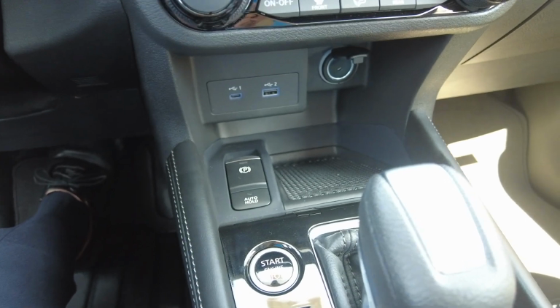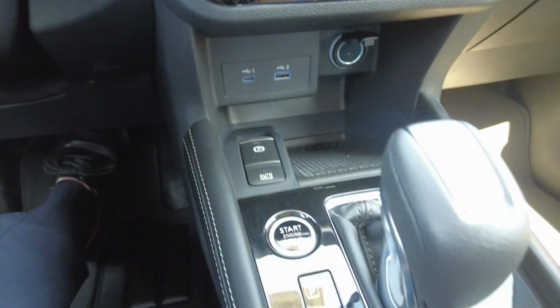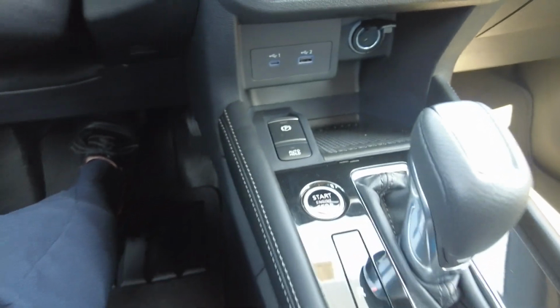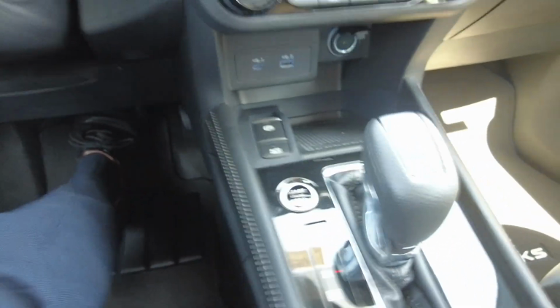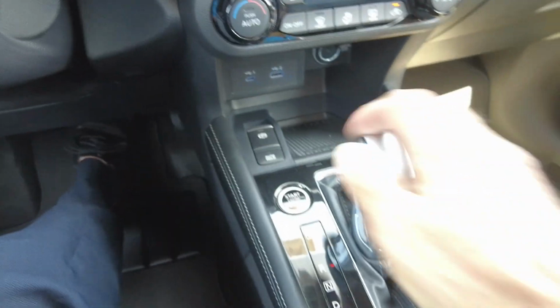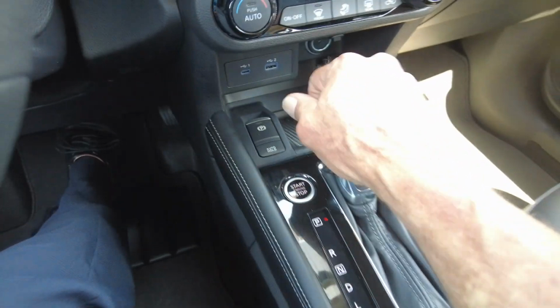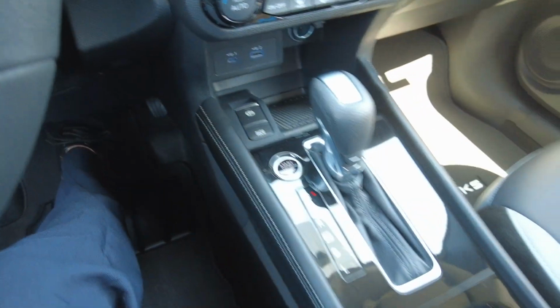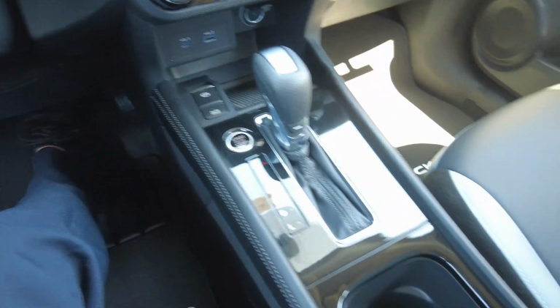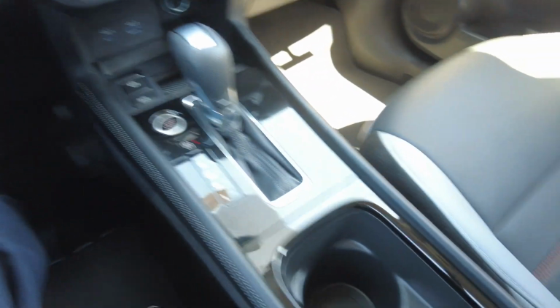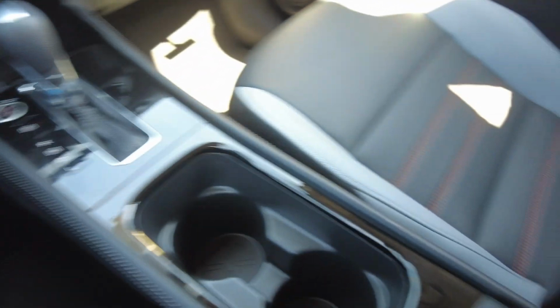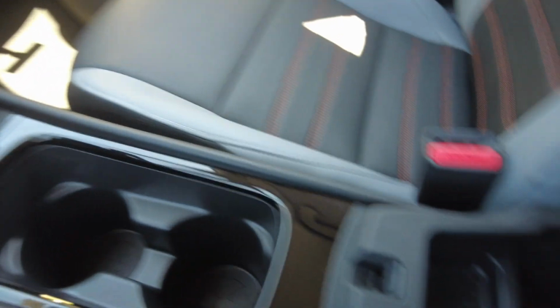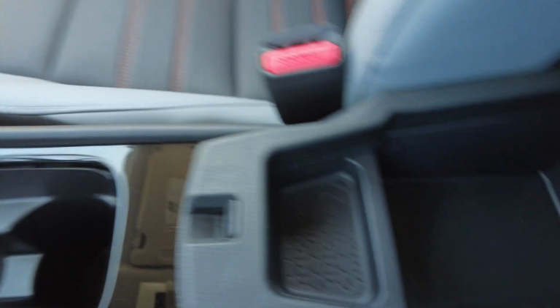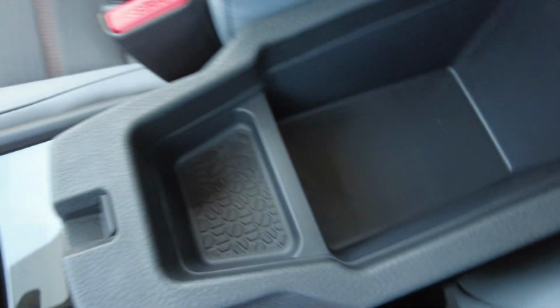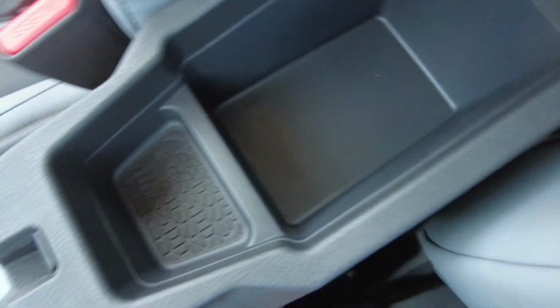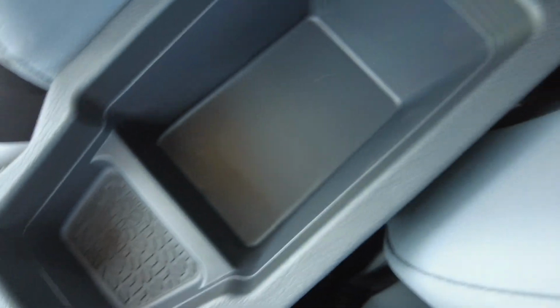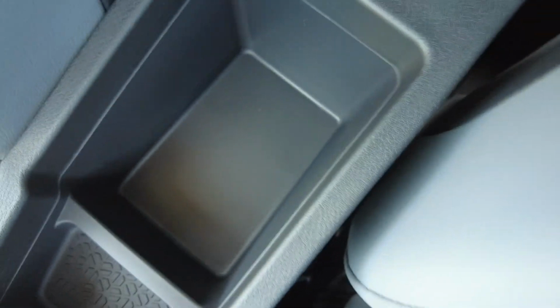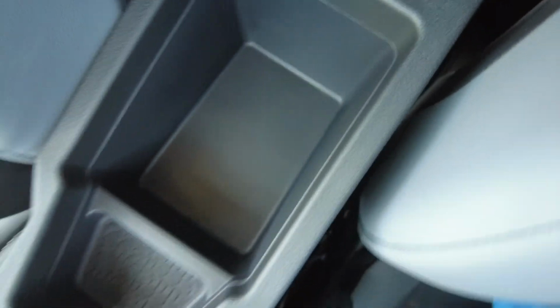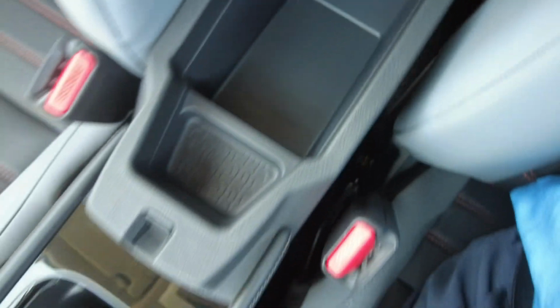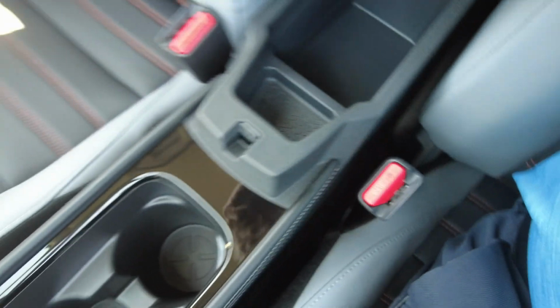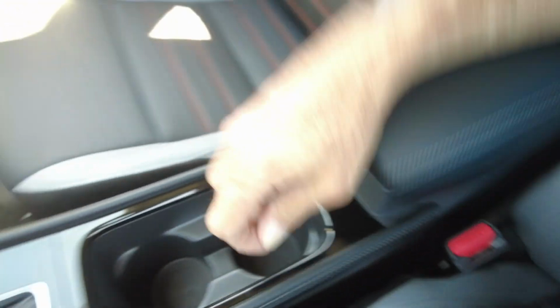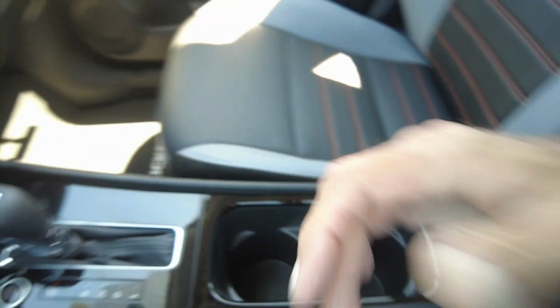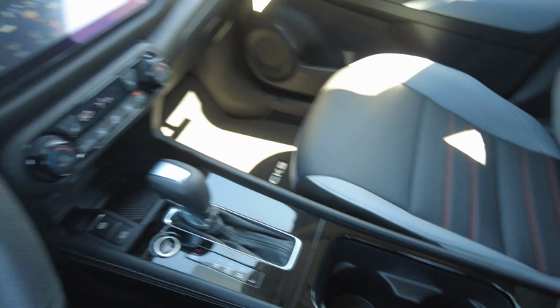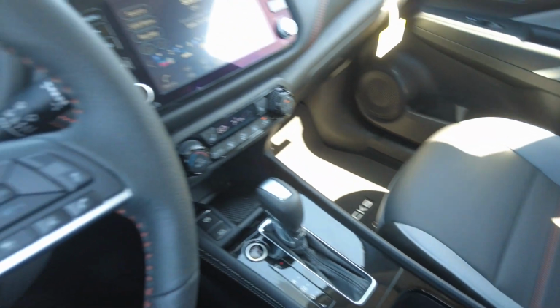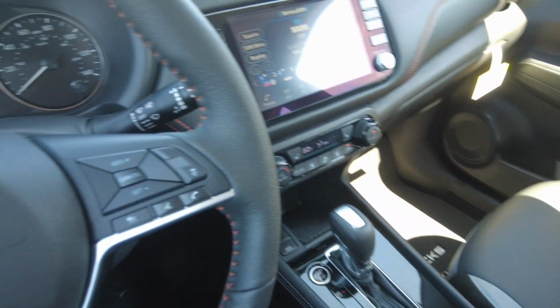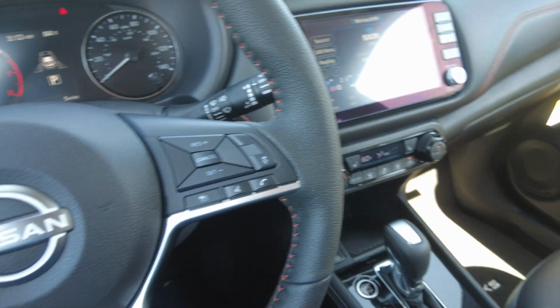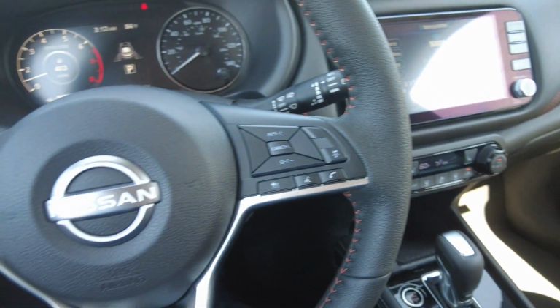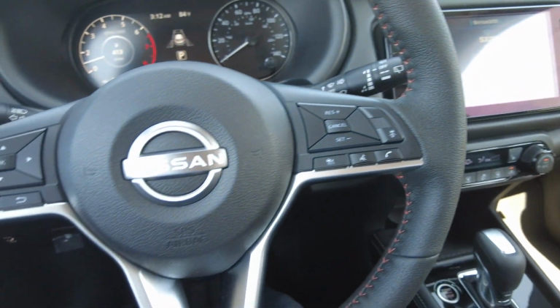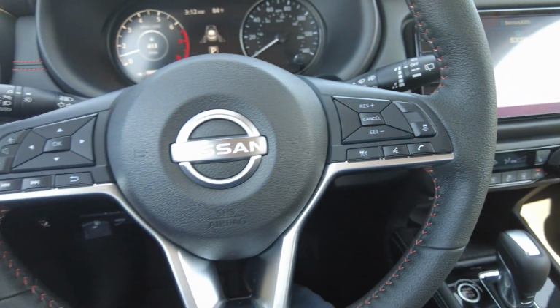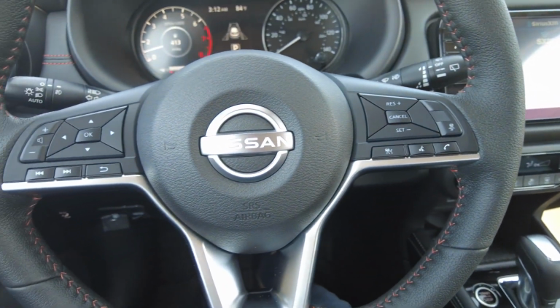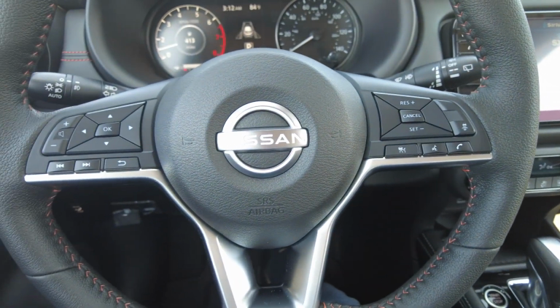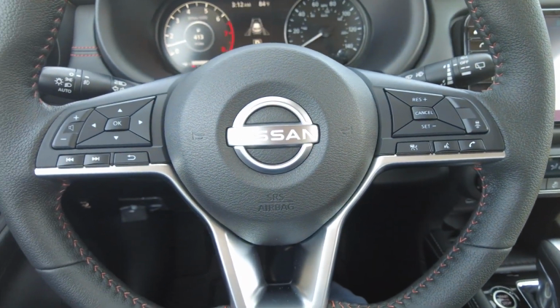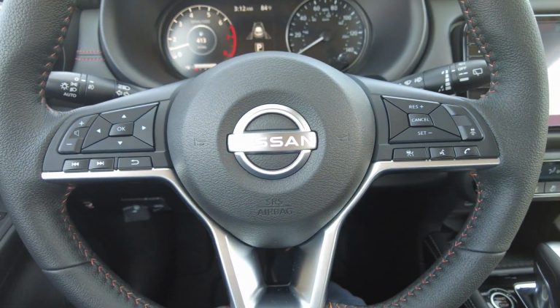There are USBs and a little console. Hey, thanks for checking out our new 2023 Nissan Kicks SR.